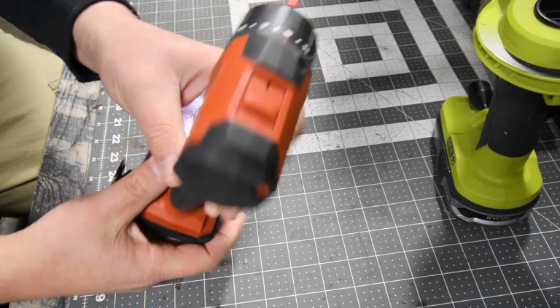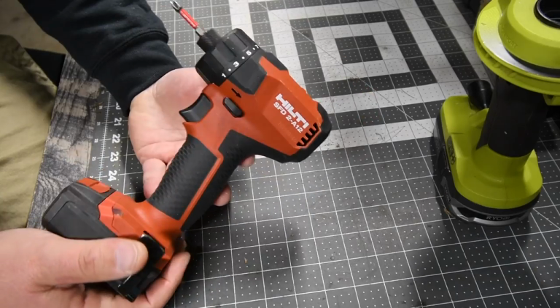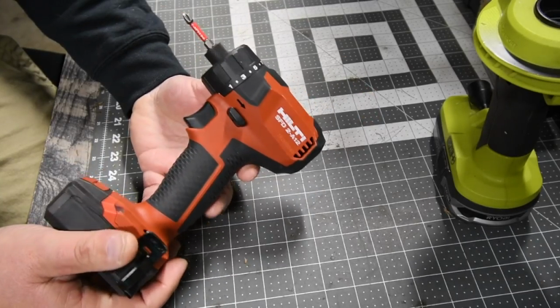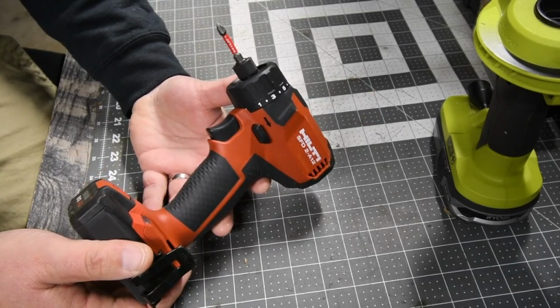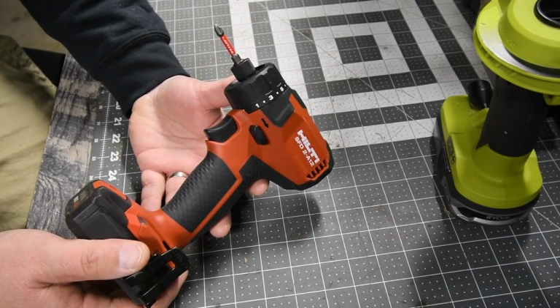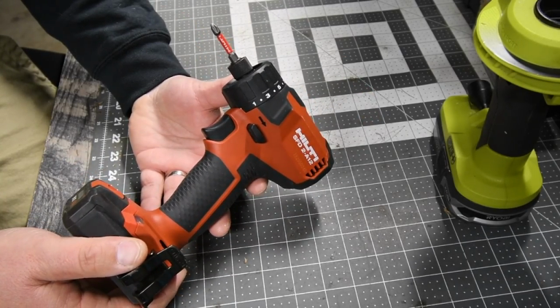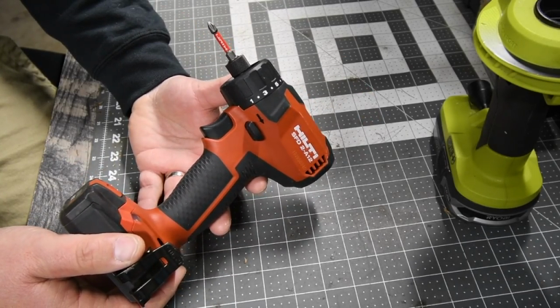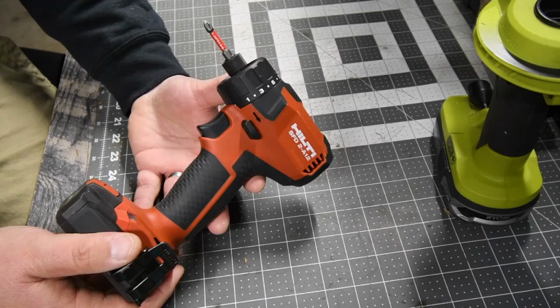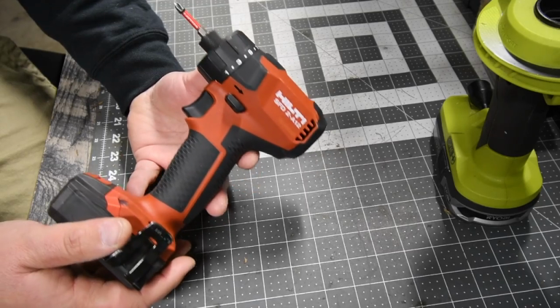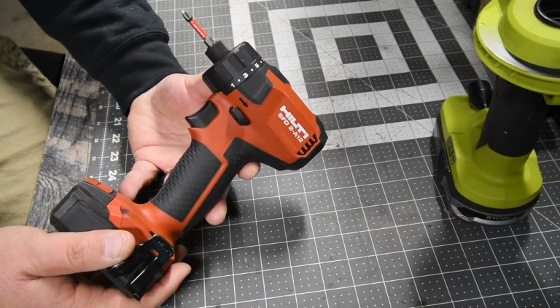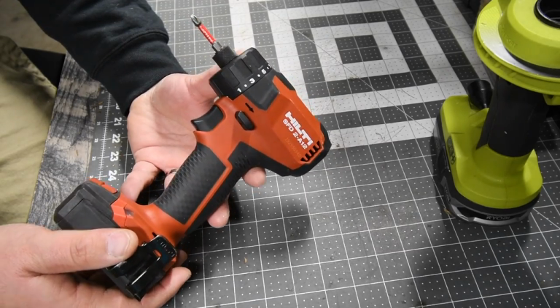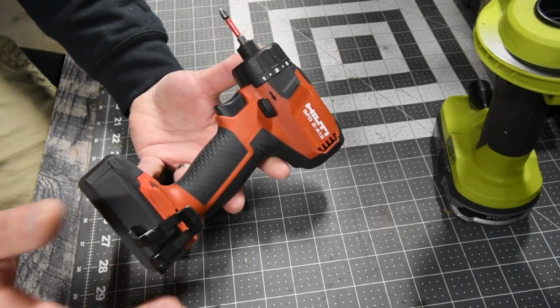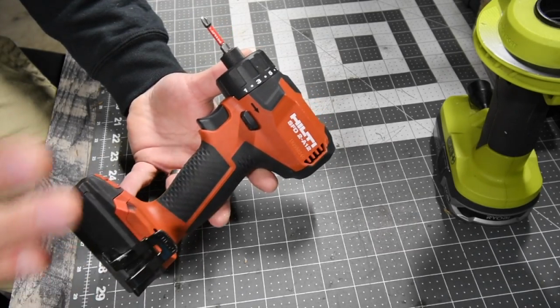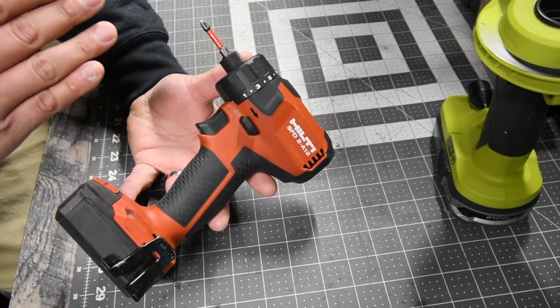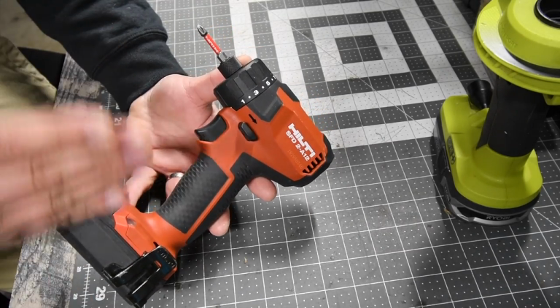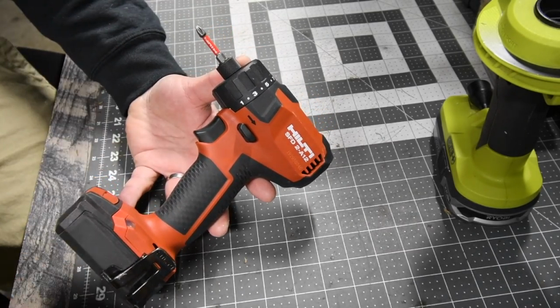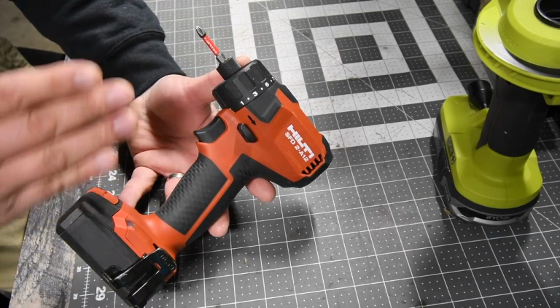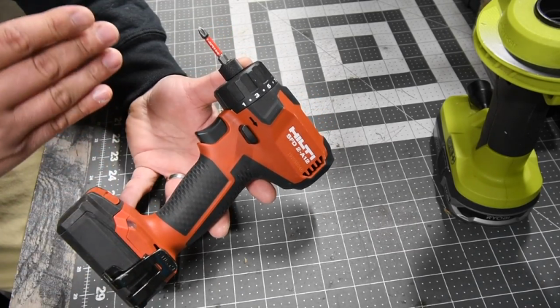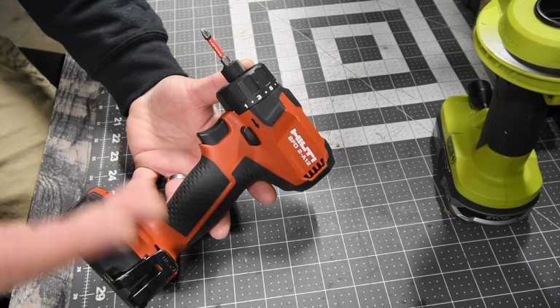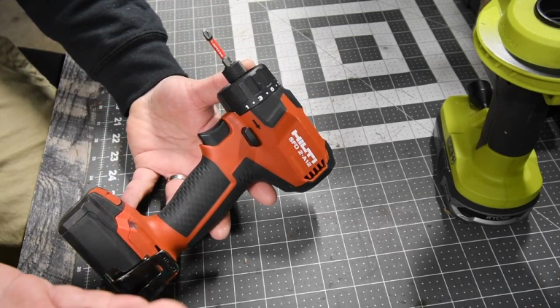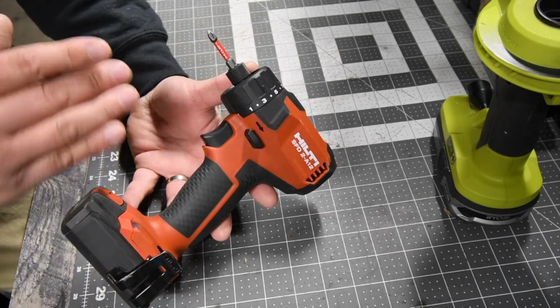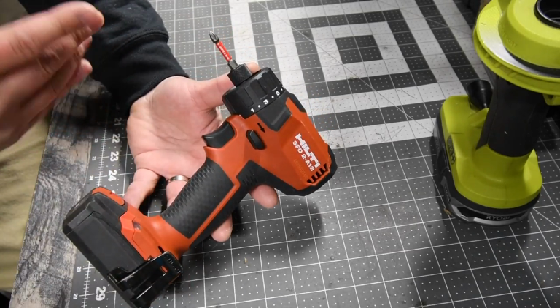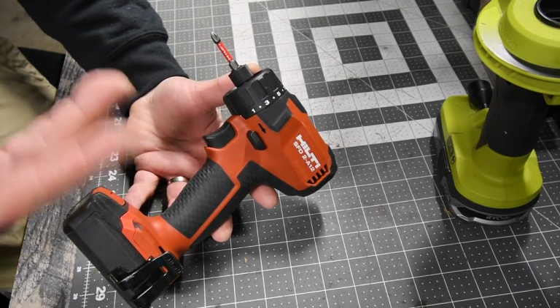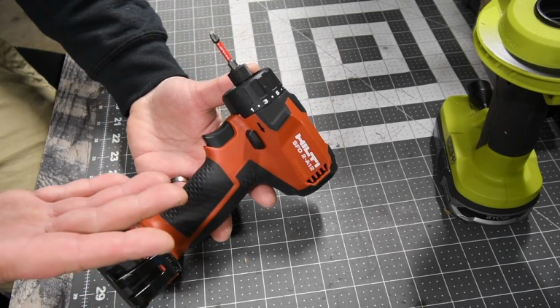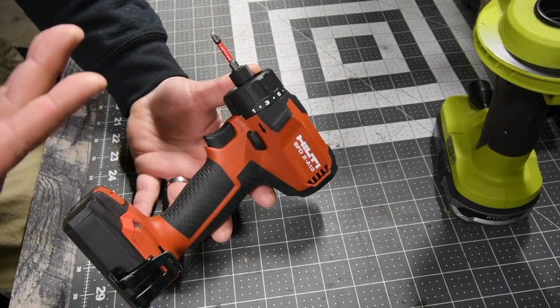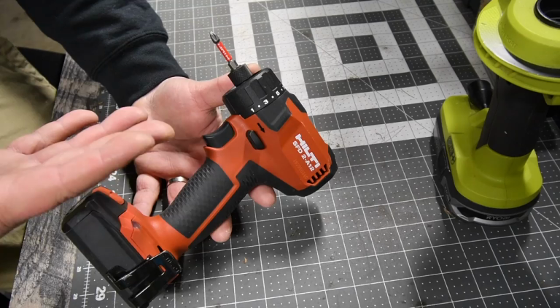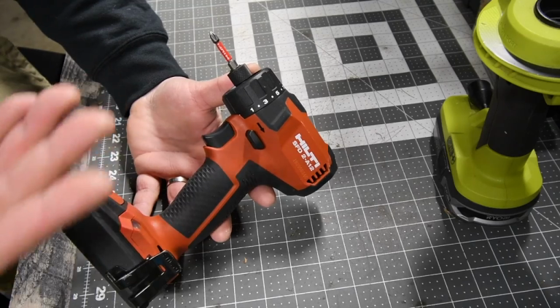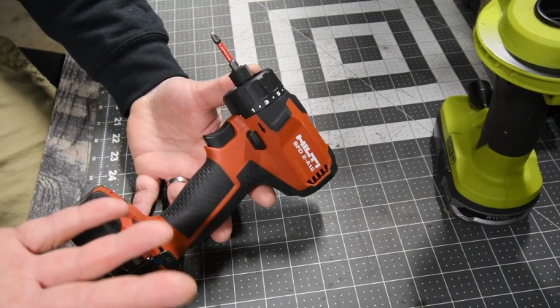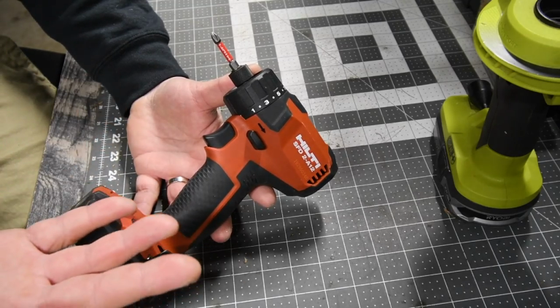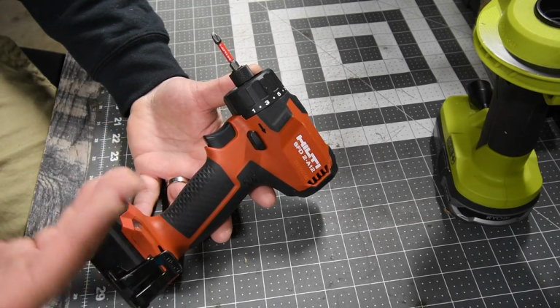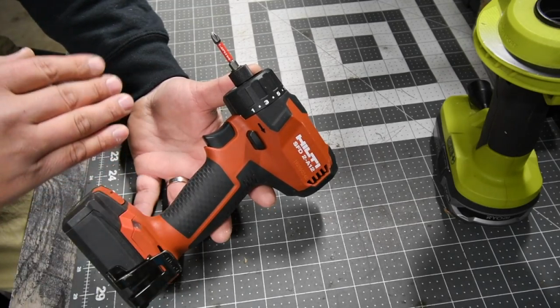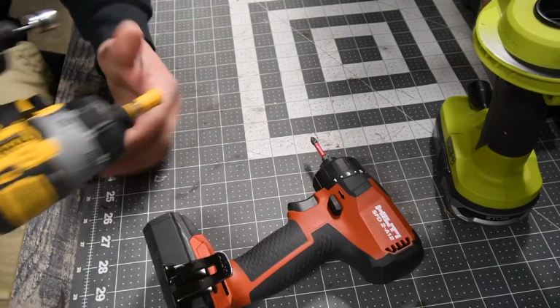It has plenty of power to do what you need to get done. It does 8-inch timber locks, it does 6-inch specs, and it can easily do 4-inch drywall screws.